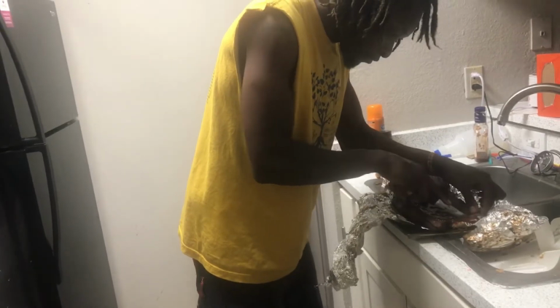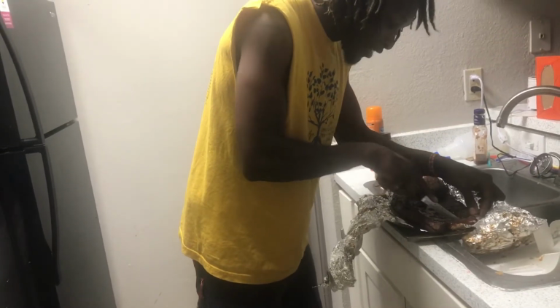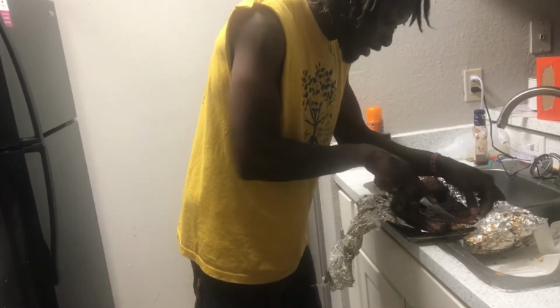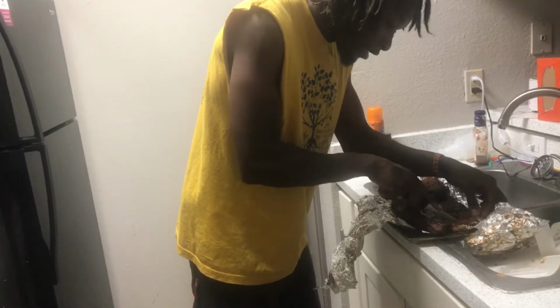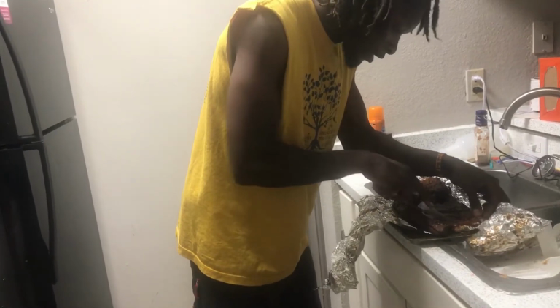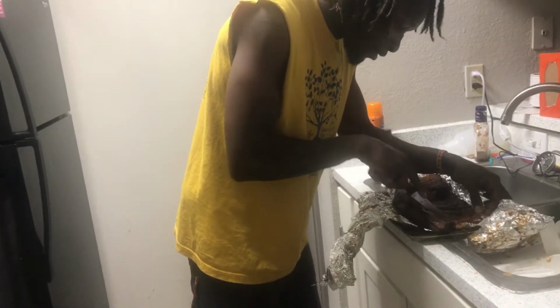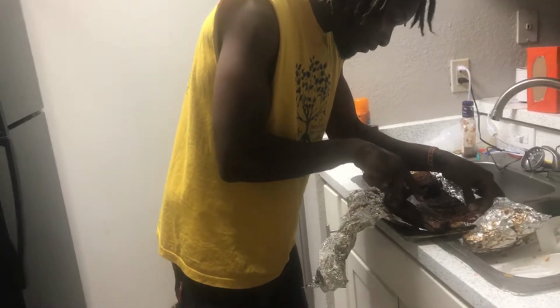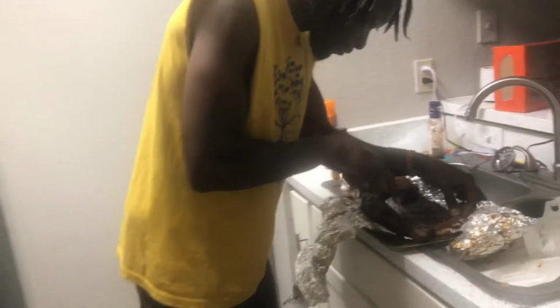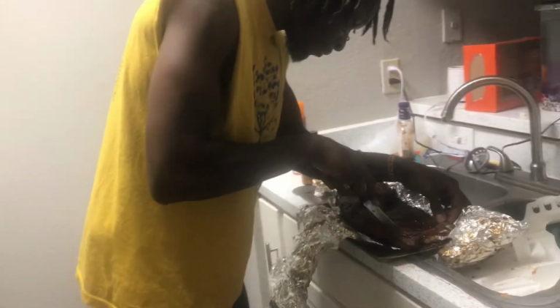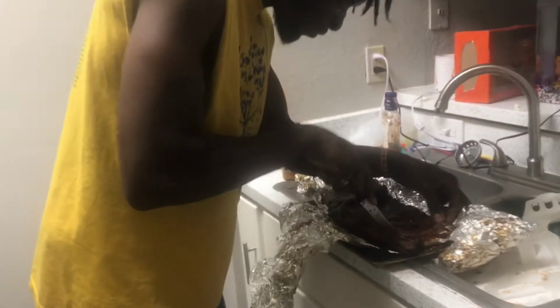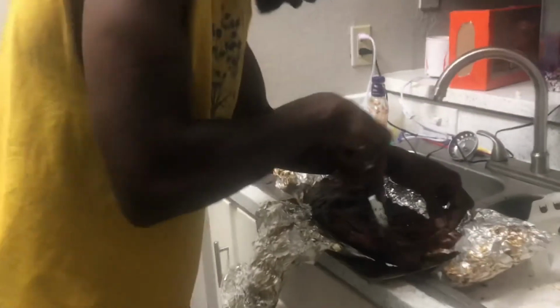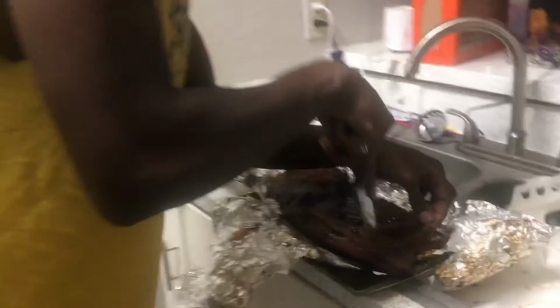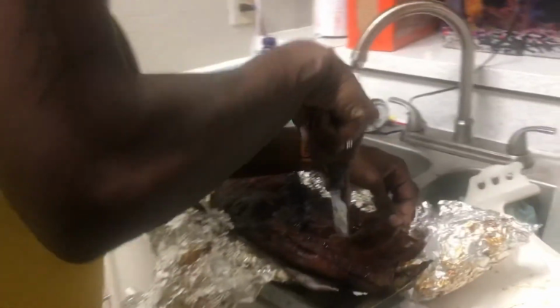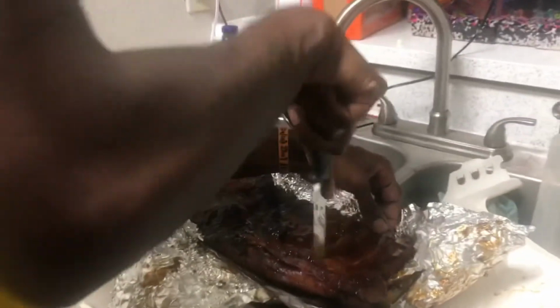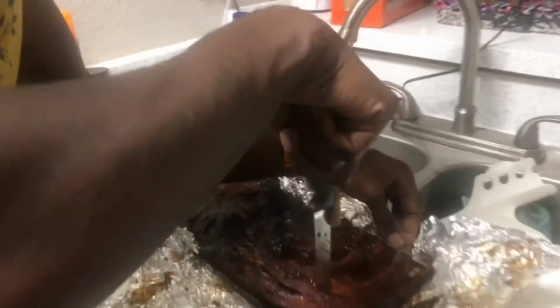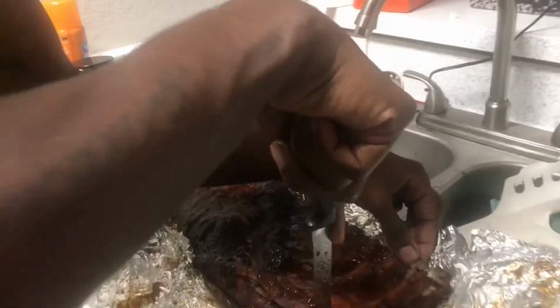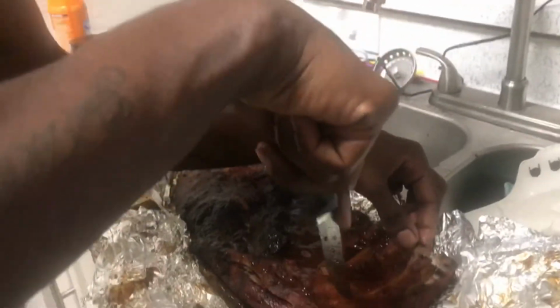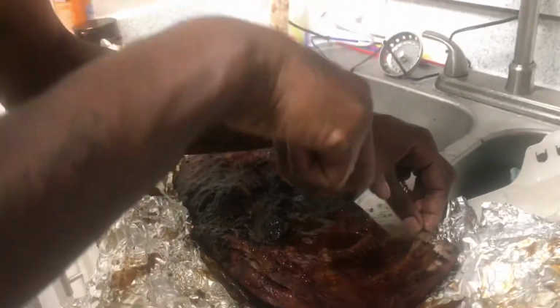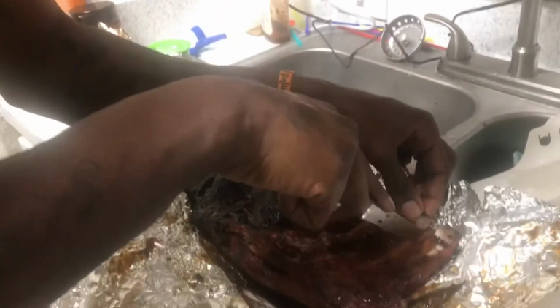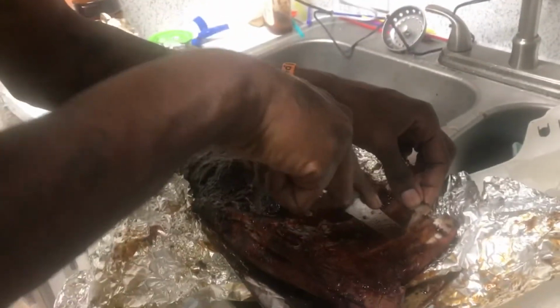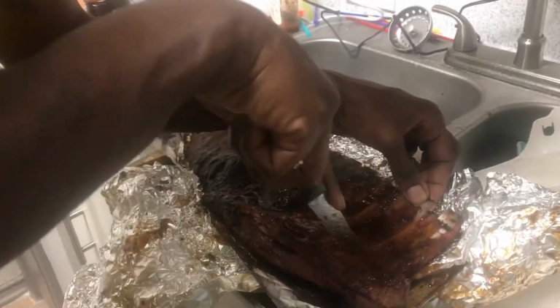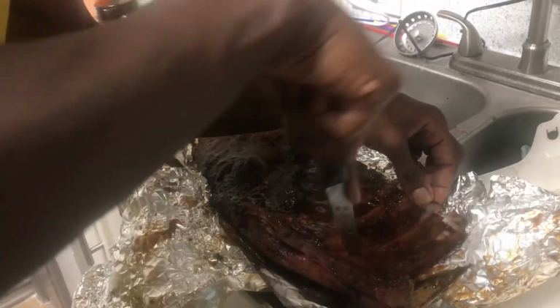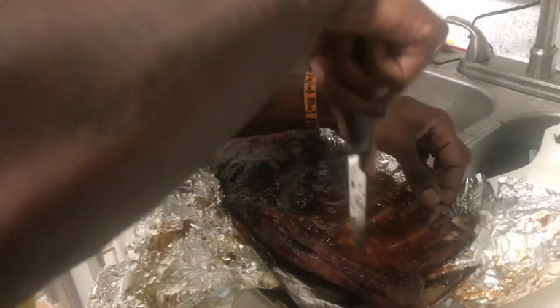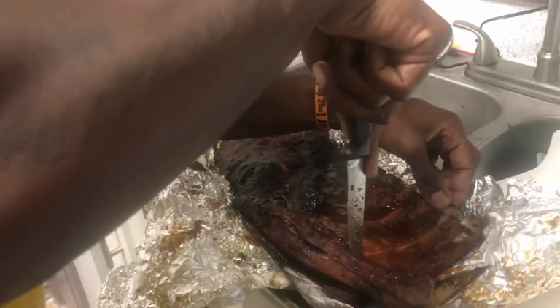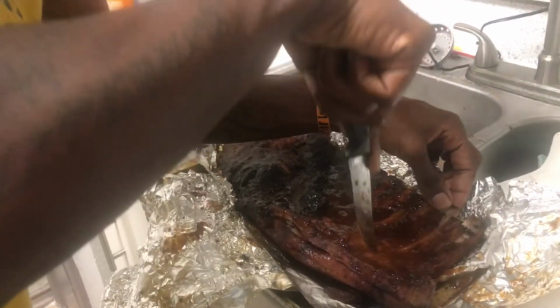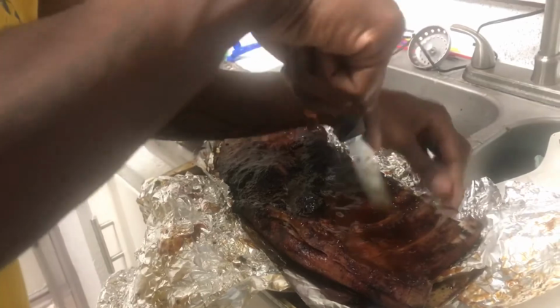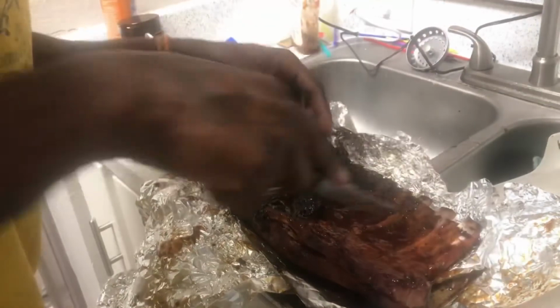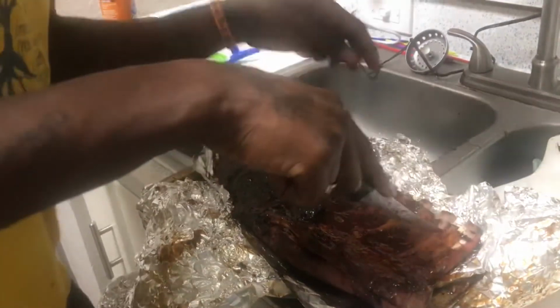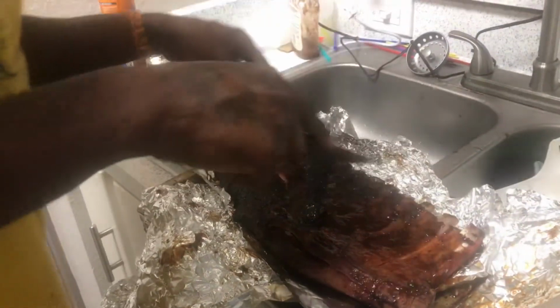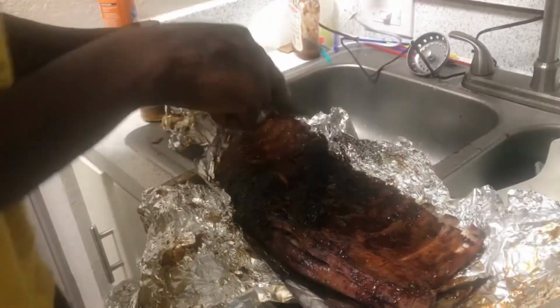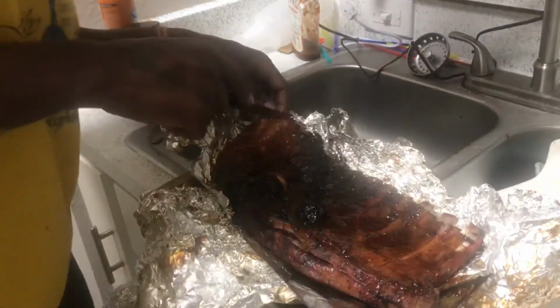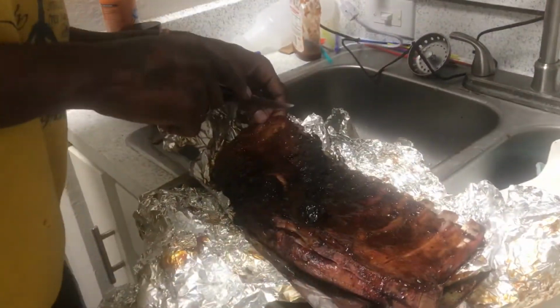Look how tender that is right there. That's a bone right there, so I can't put that. That's a big bone right there, so I'm going to skip that one and I'm going to start on this one.